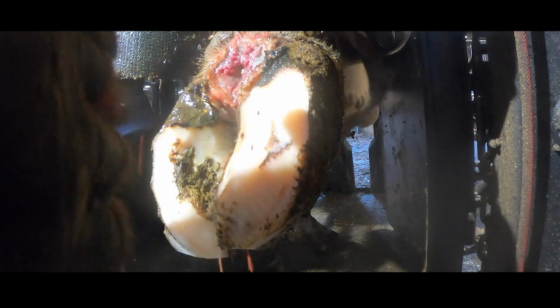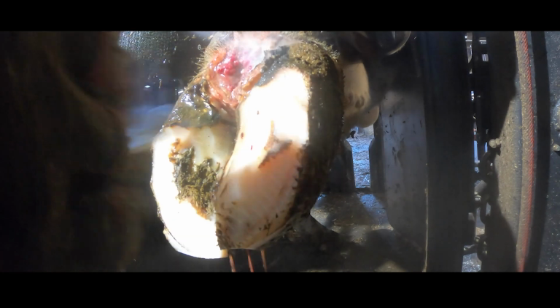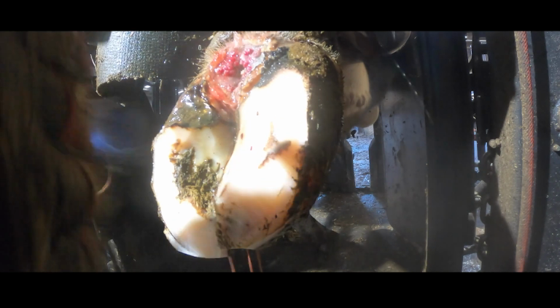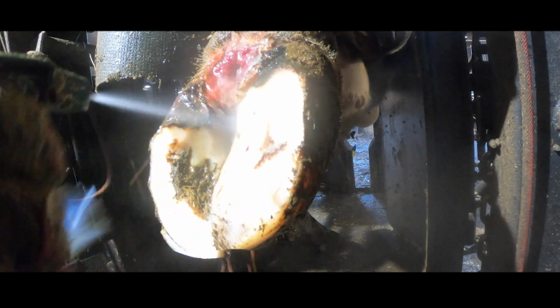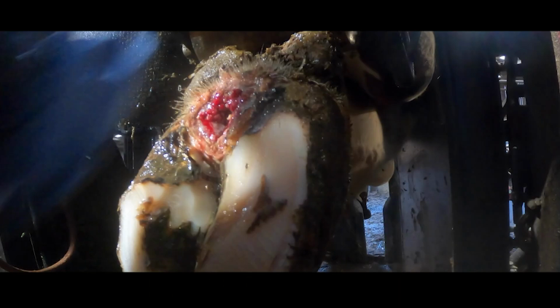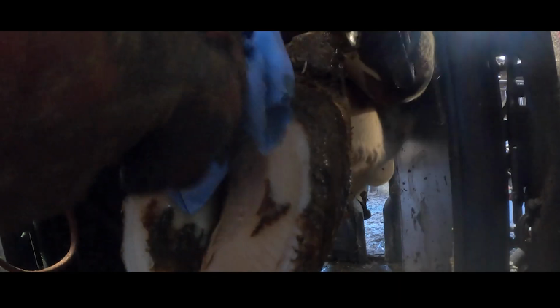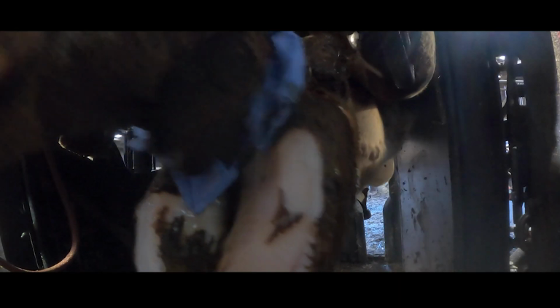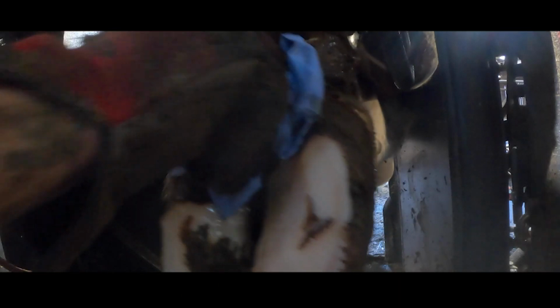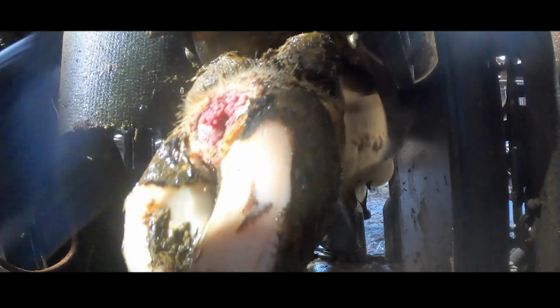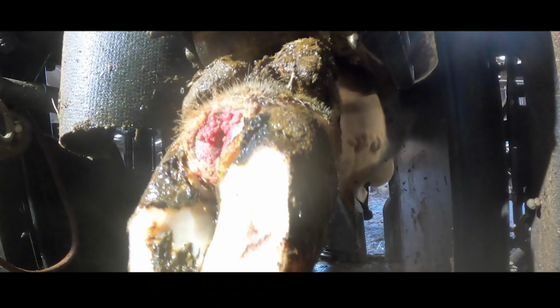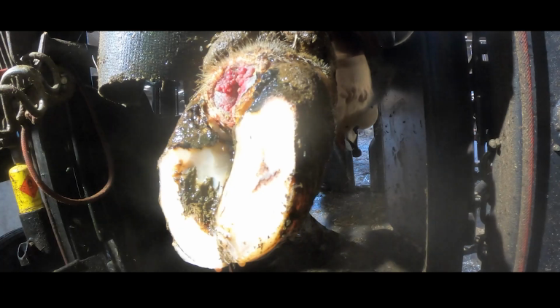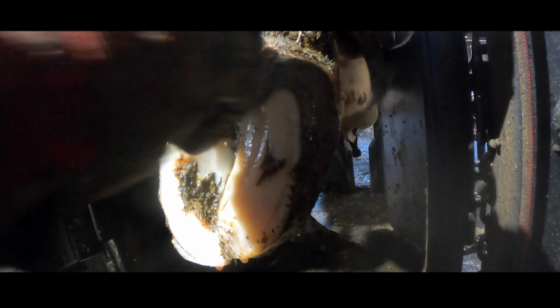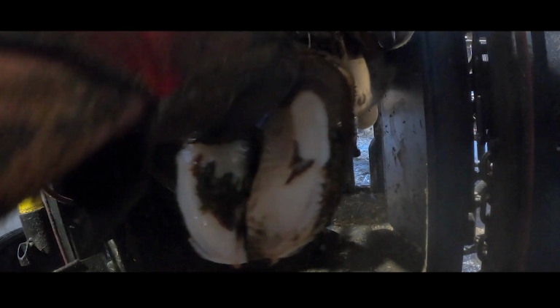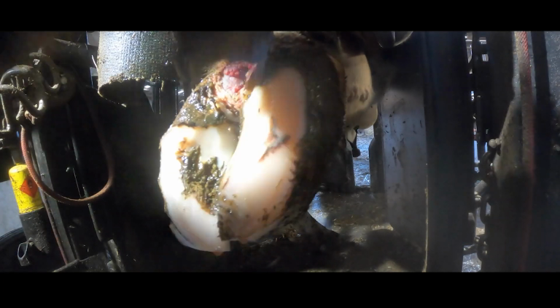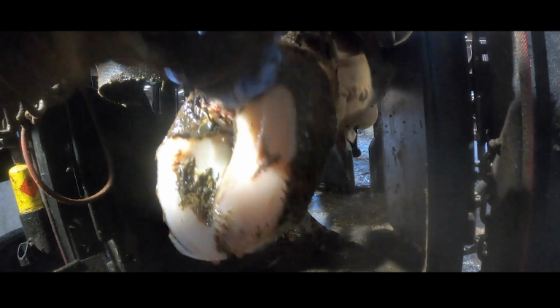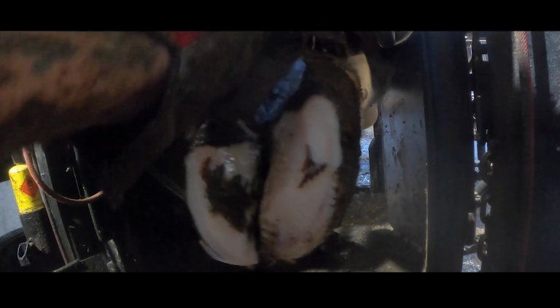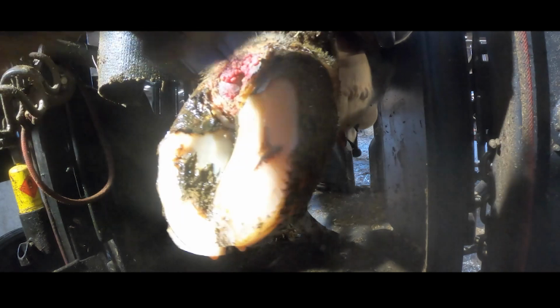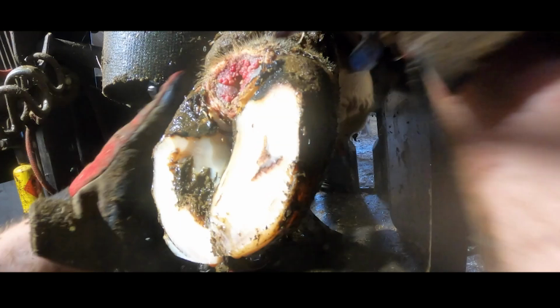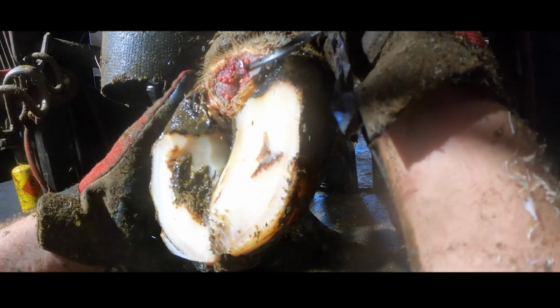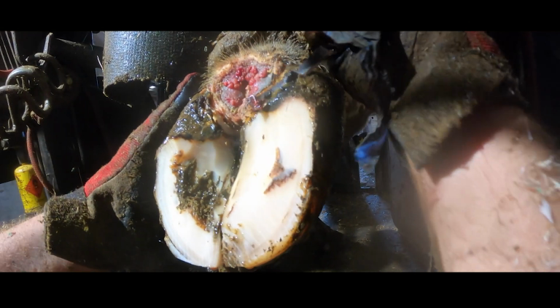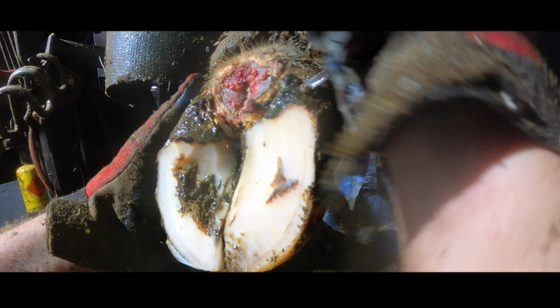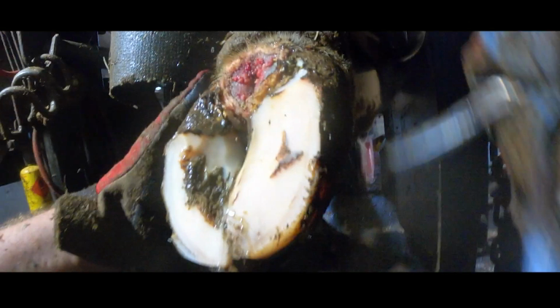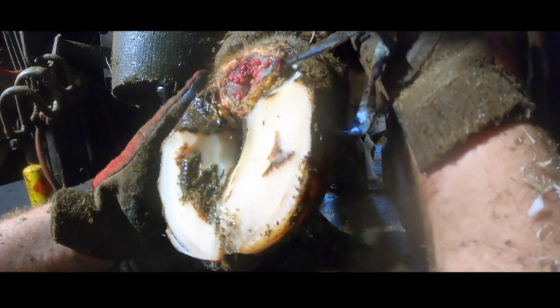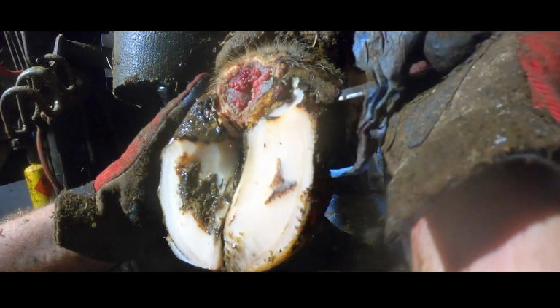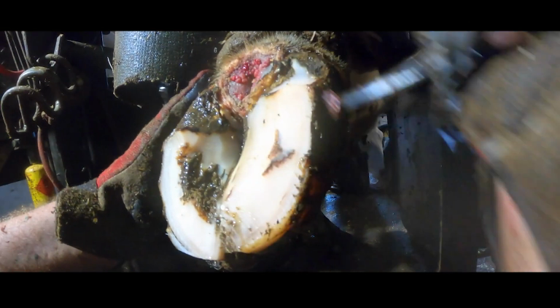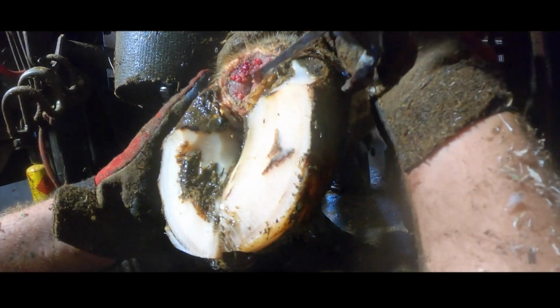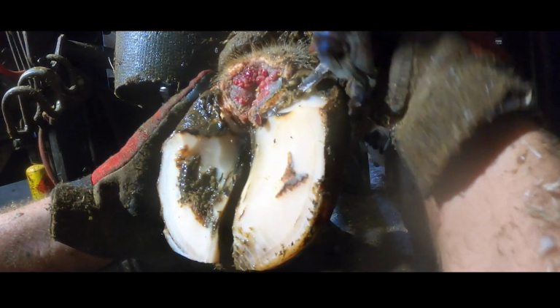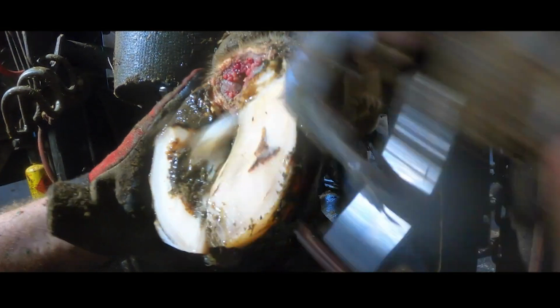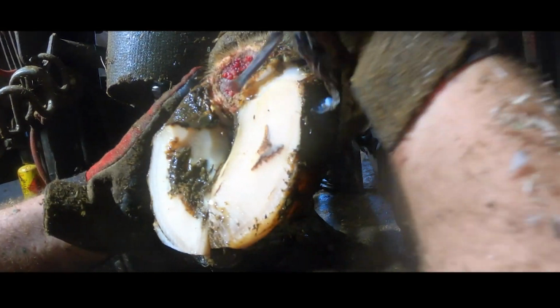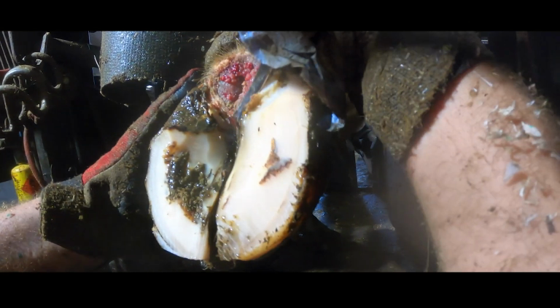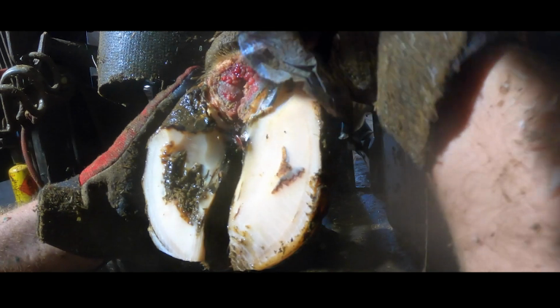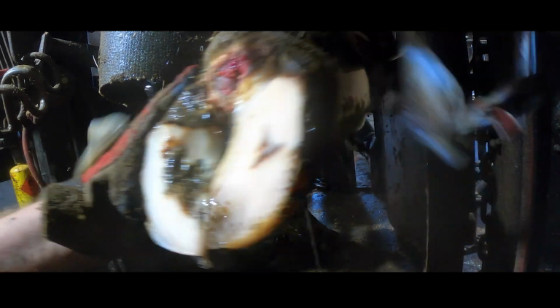I keep returning to the area with water to keep softening down that slurry trapped in all the little nooks and crannies so that we can get the lesion as clean as possible.